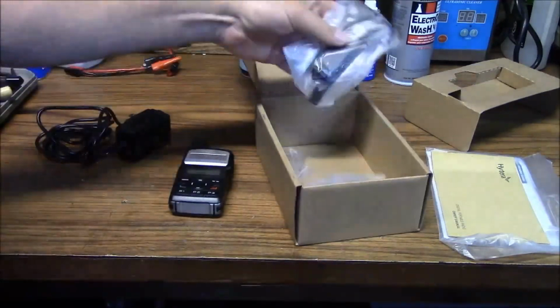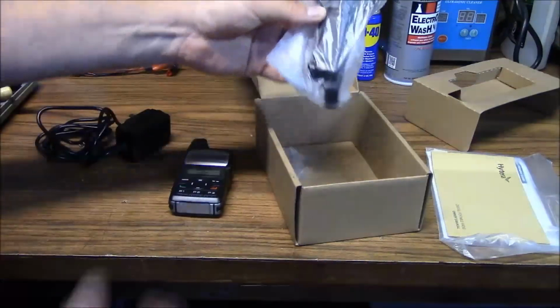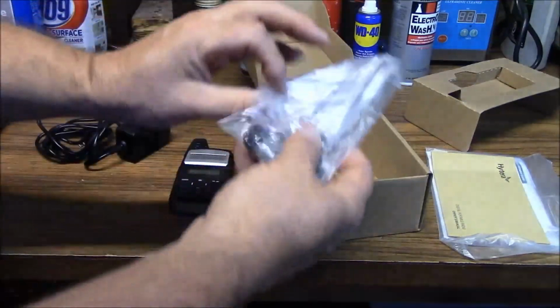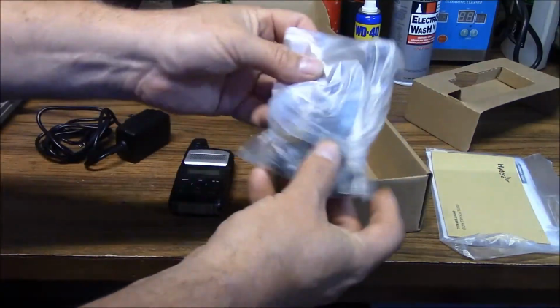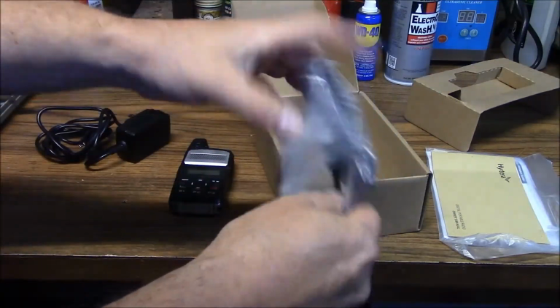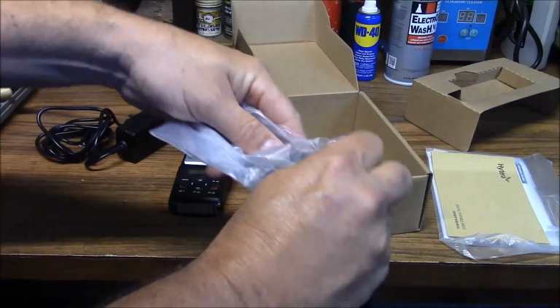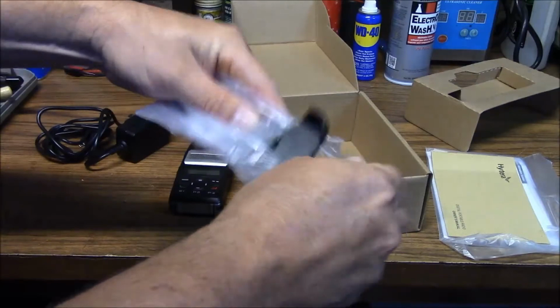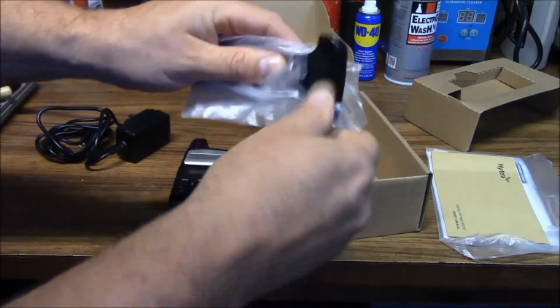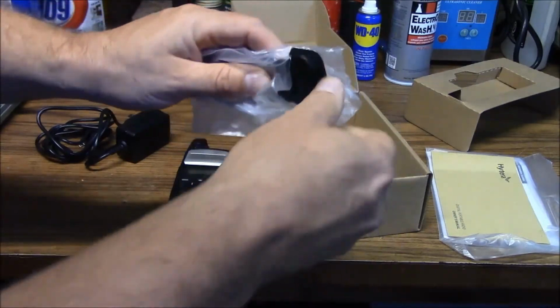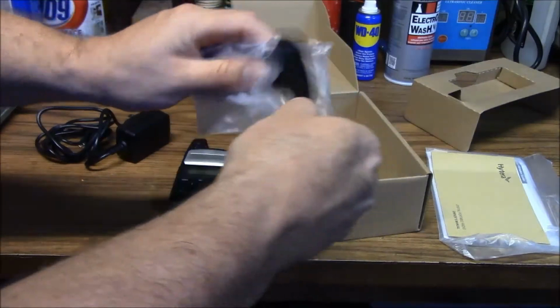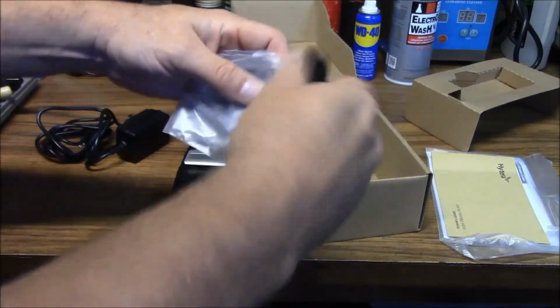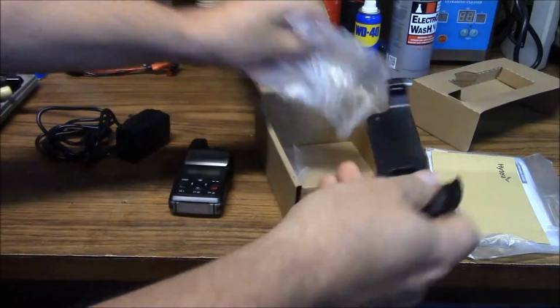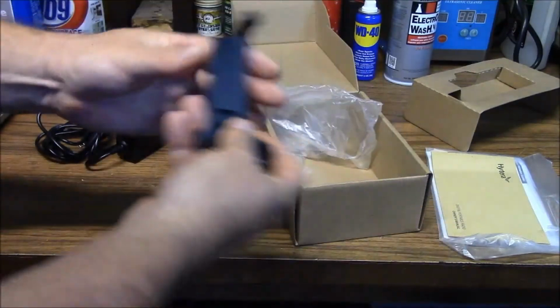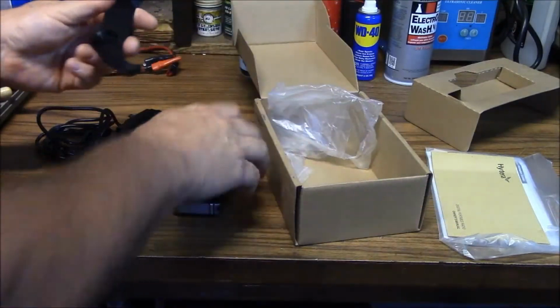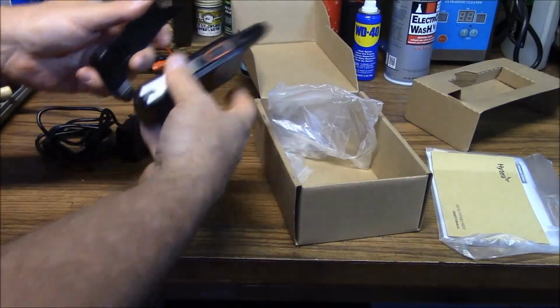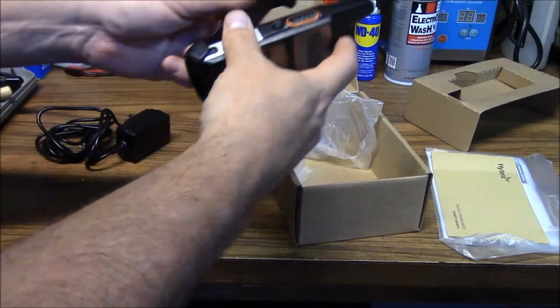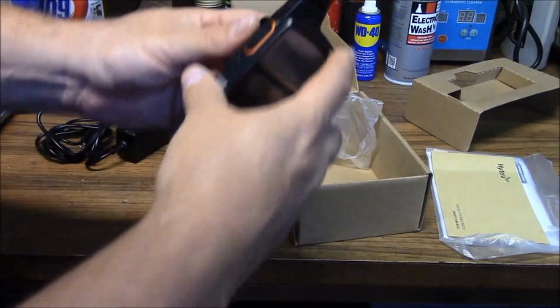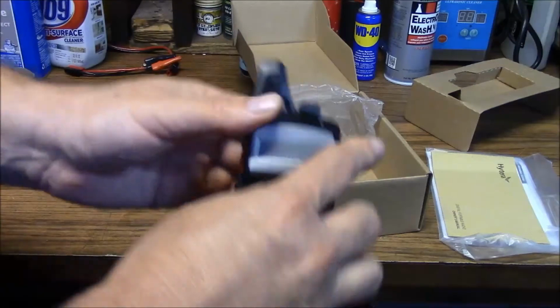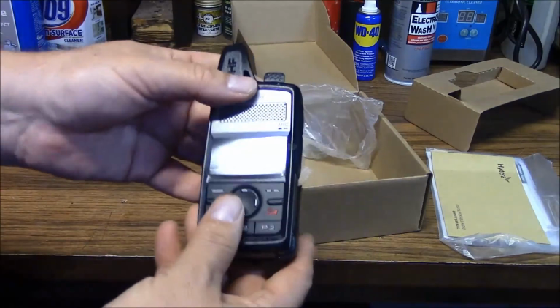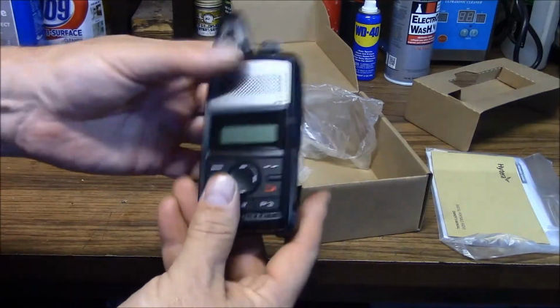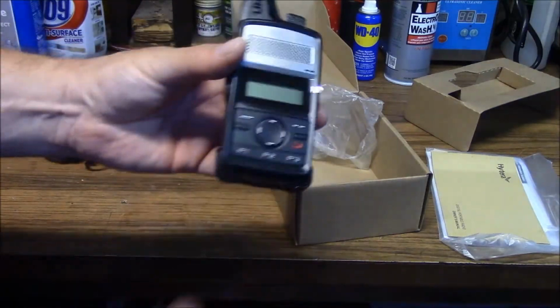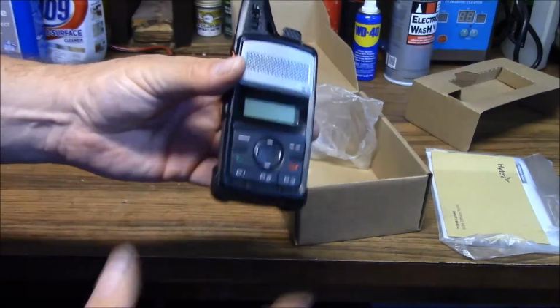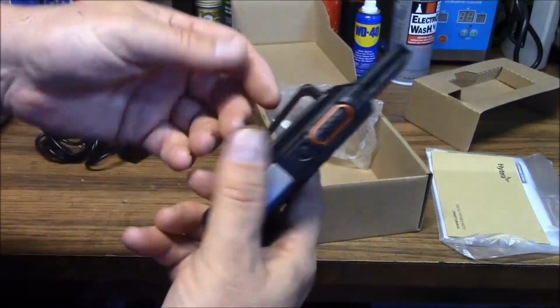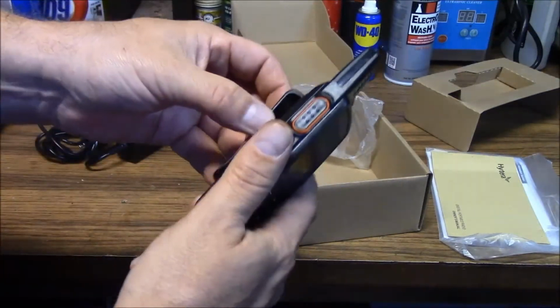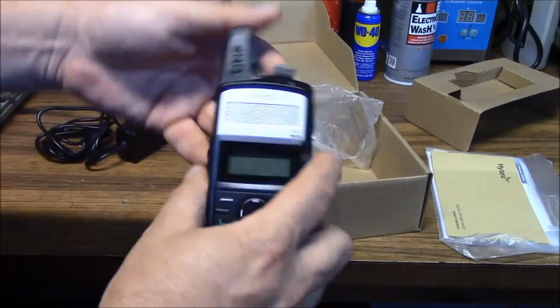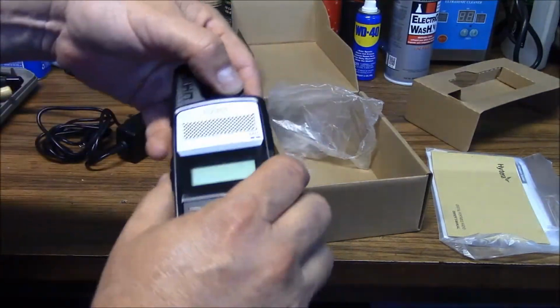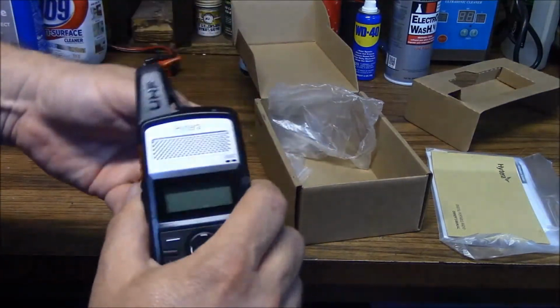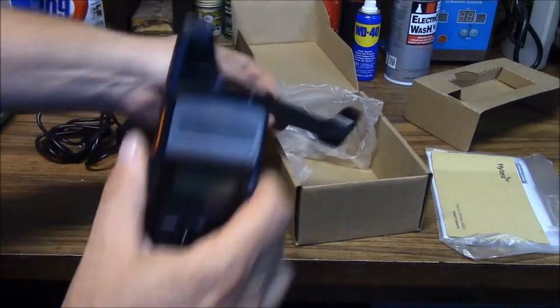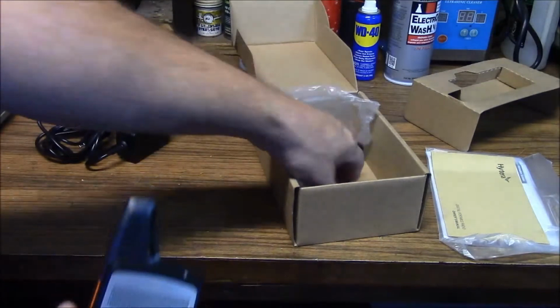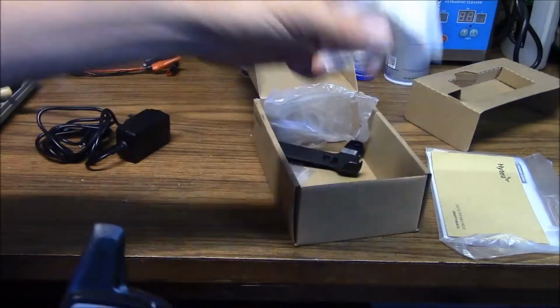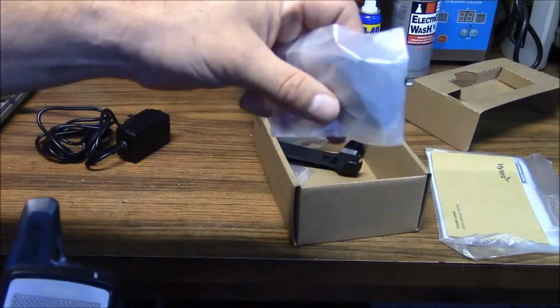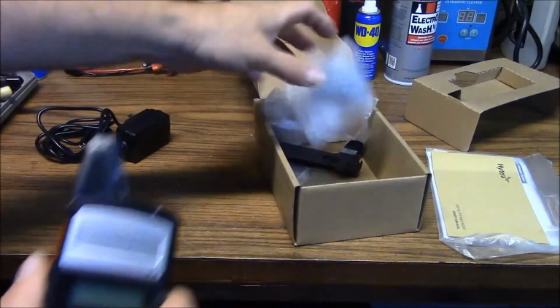You also get a neat little plastic holster for it, similar to a cell phone holster. You can just snap it in and carry it on or about your person. And a wrist lanyard.